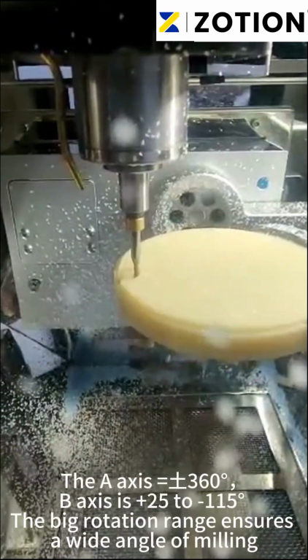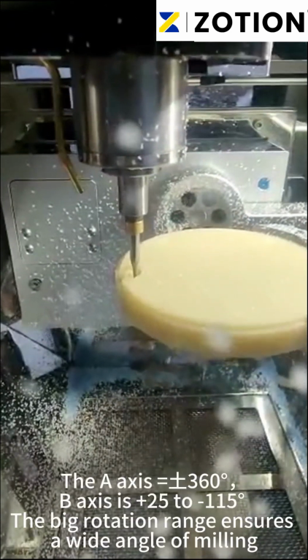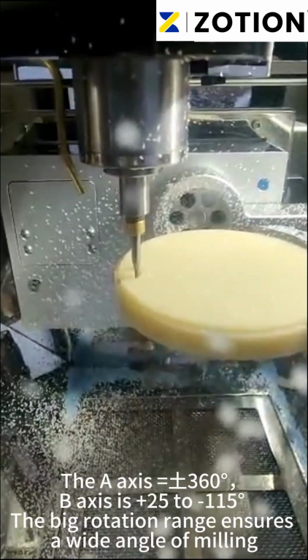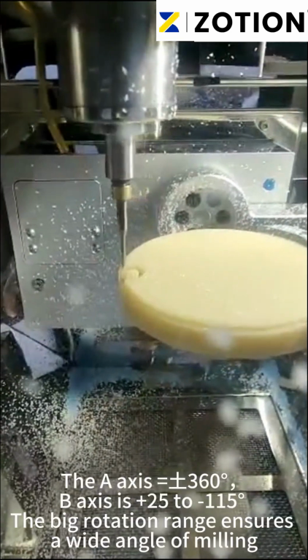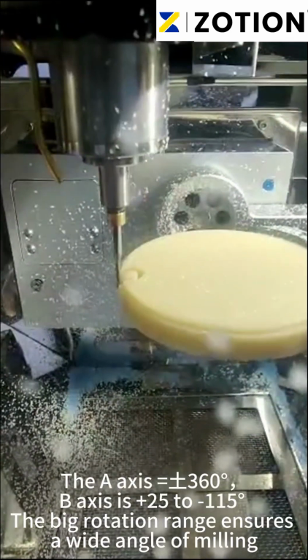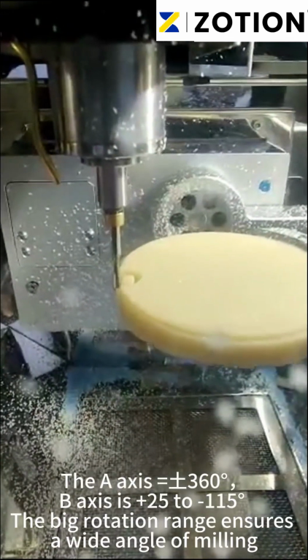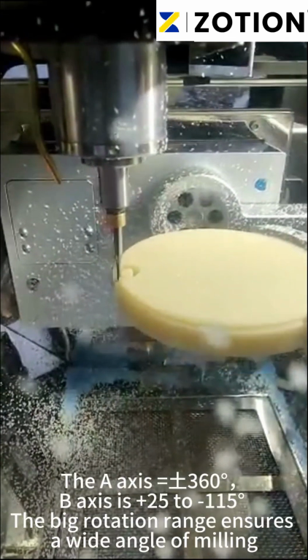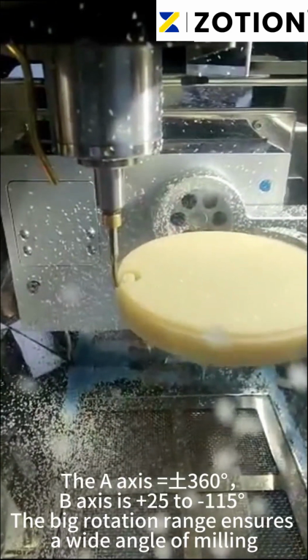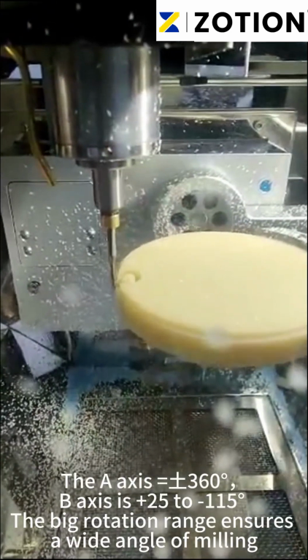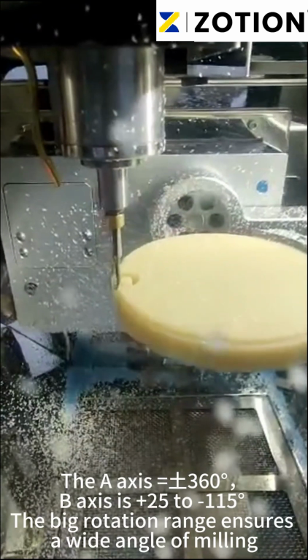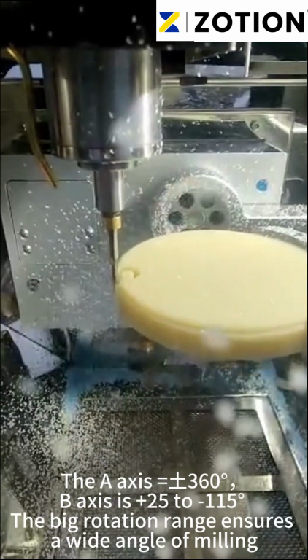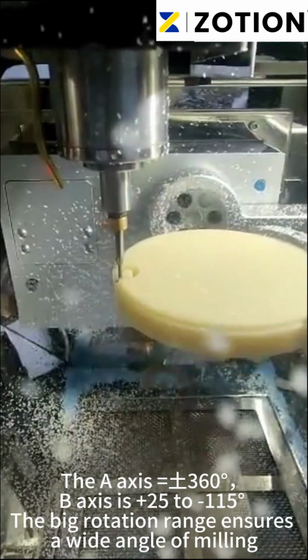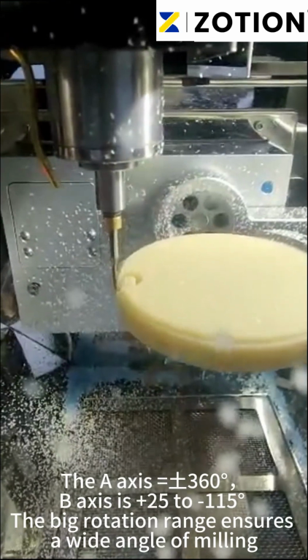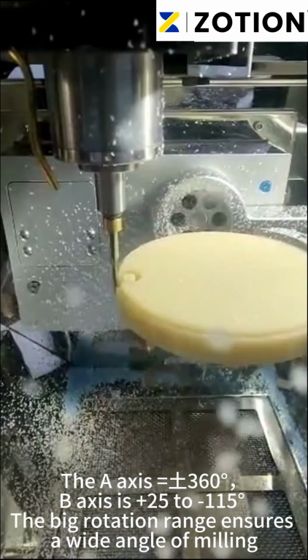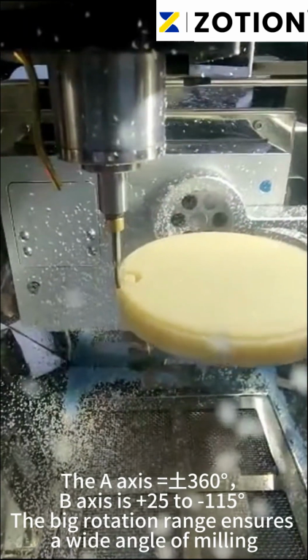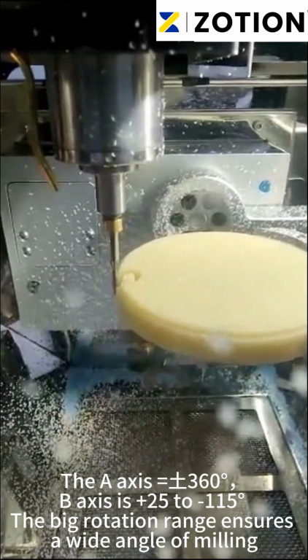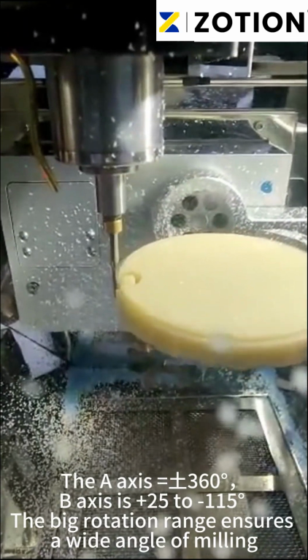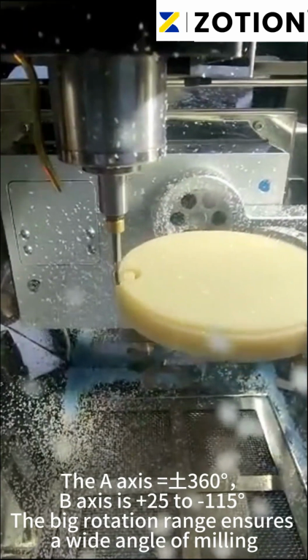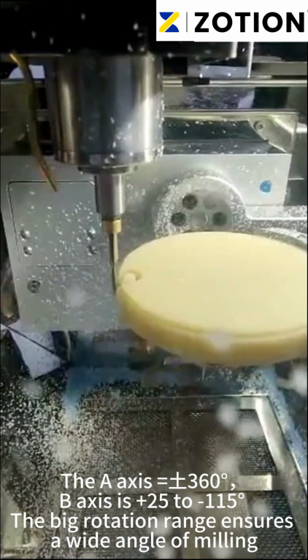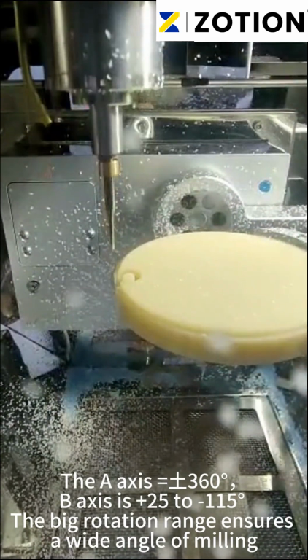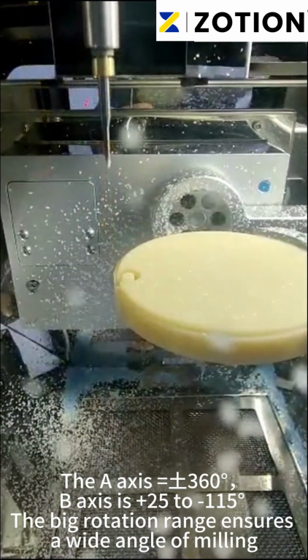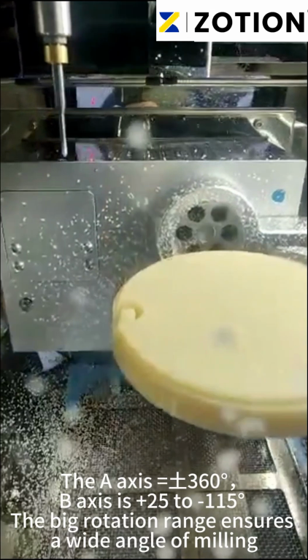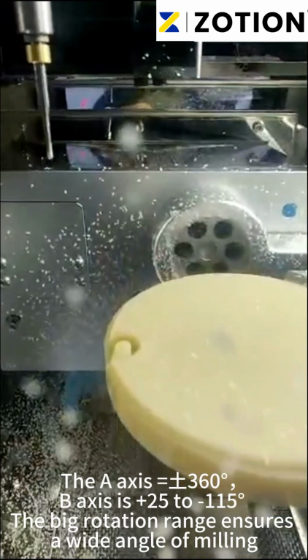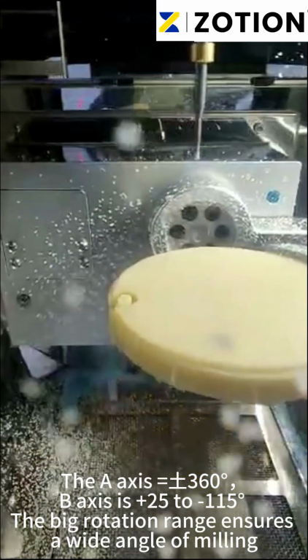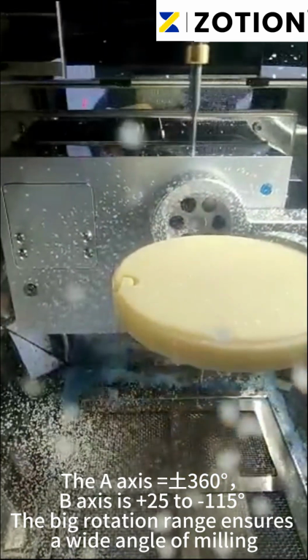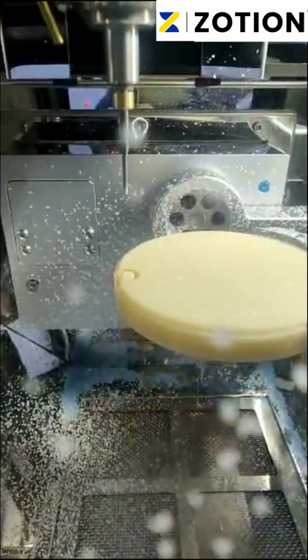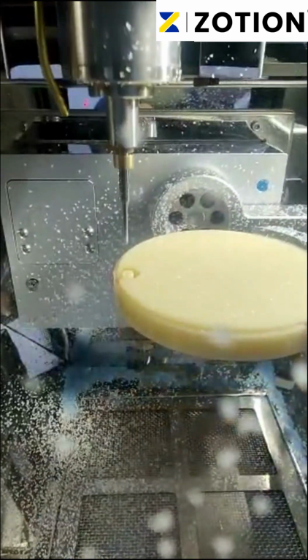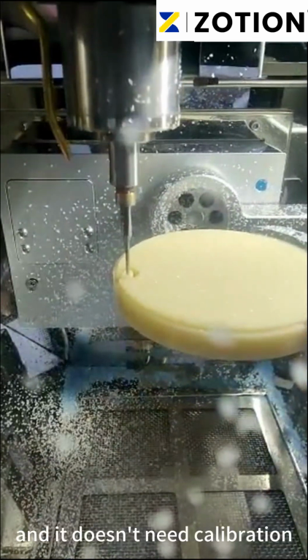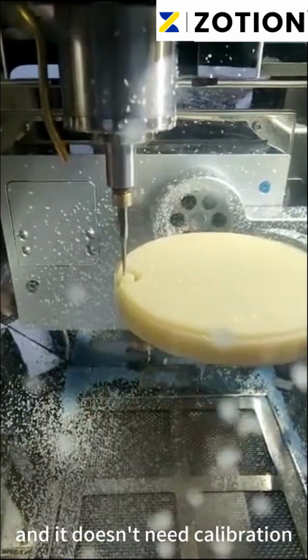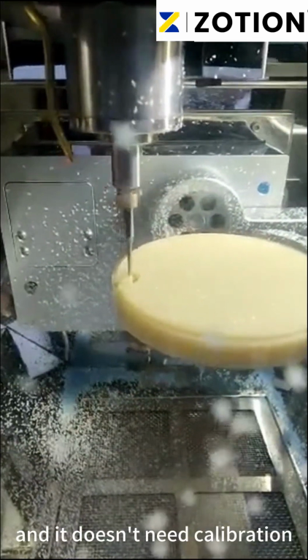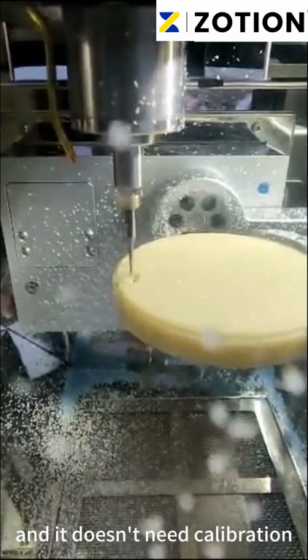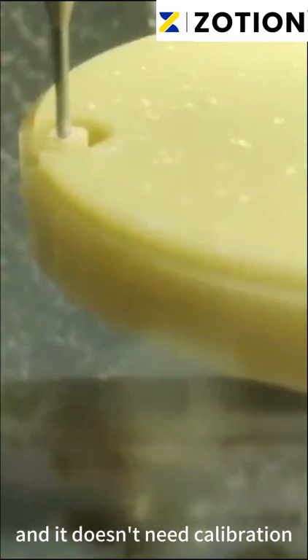The Z-axis rotates 360 degrees, and the B-axis ranges from 125 to 115 degrees. The large rotation range ensures a wide milling angle, and it does not need calibration.